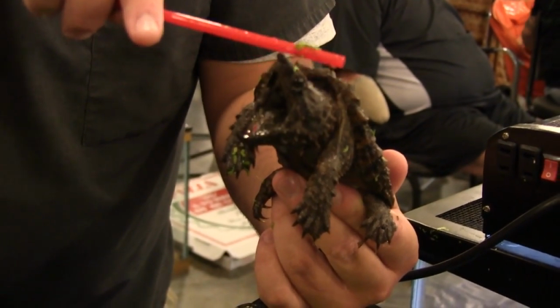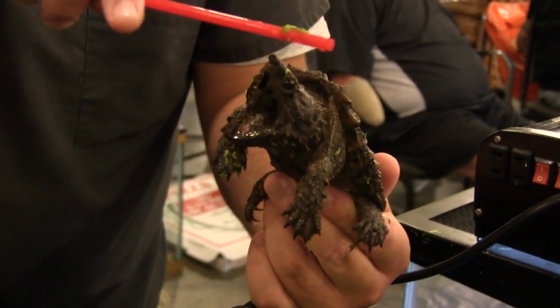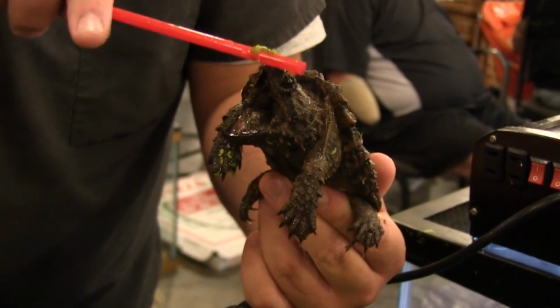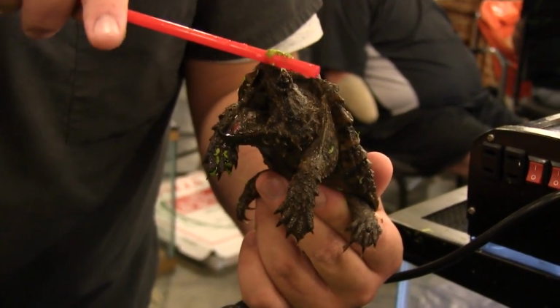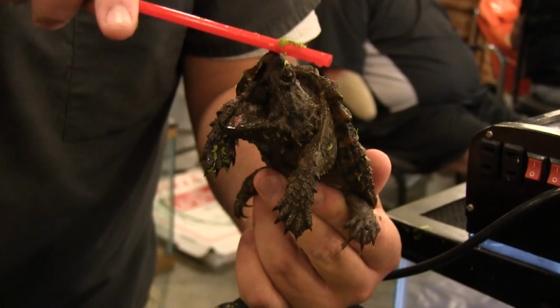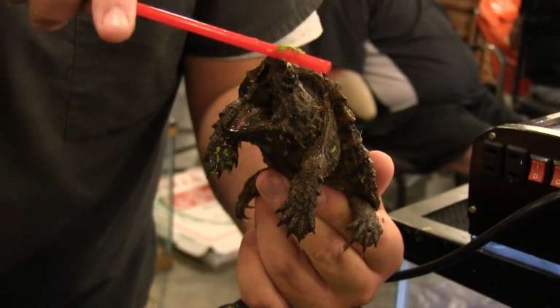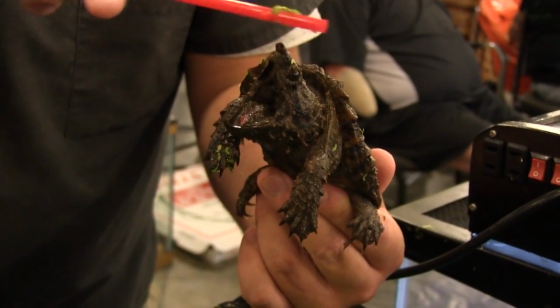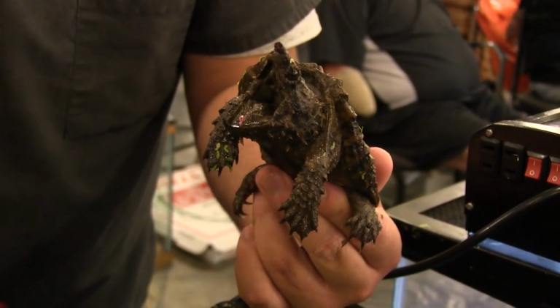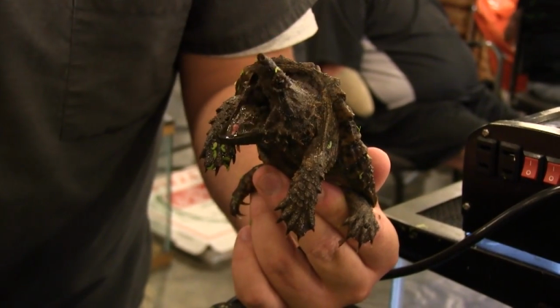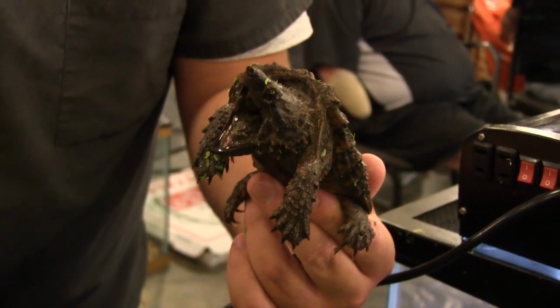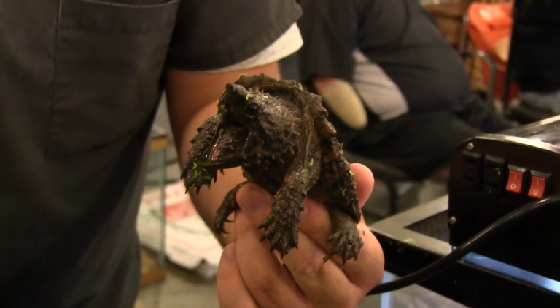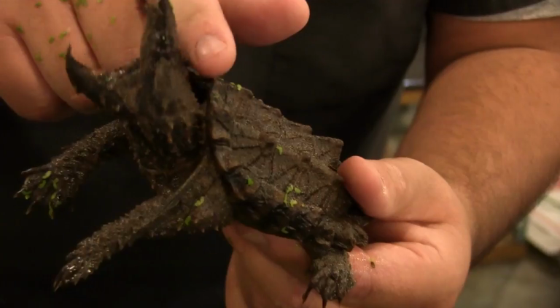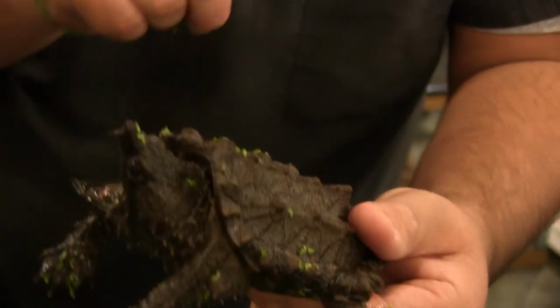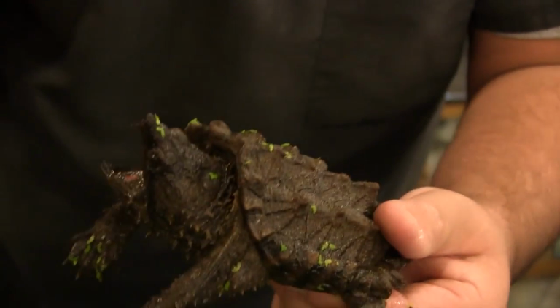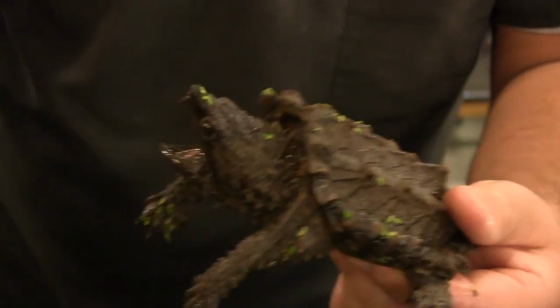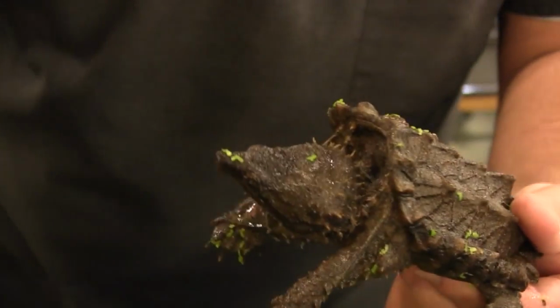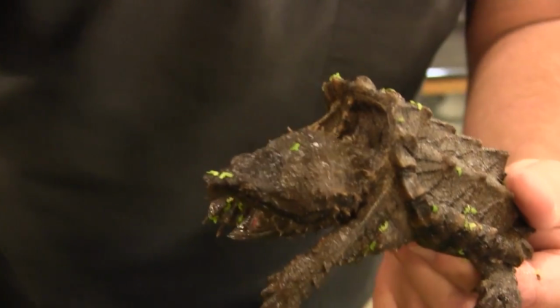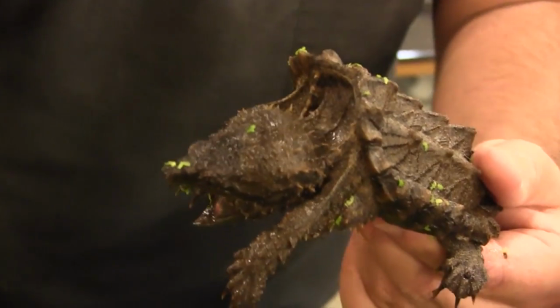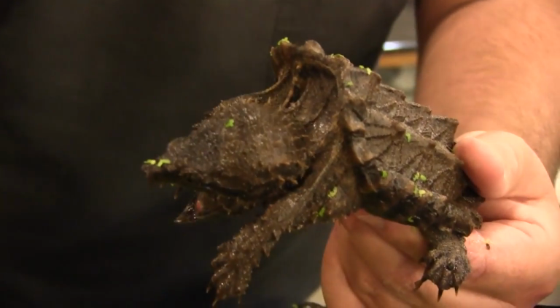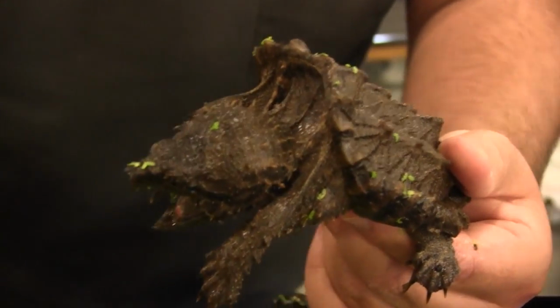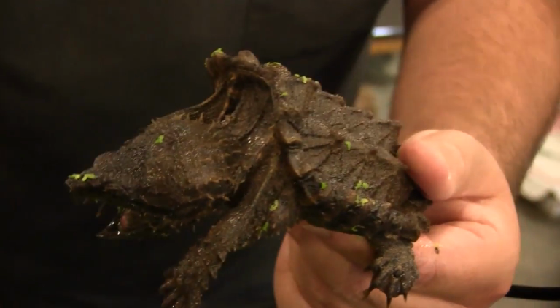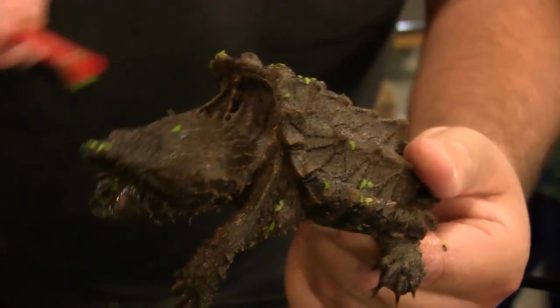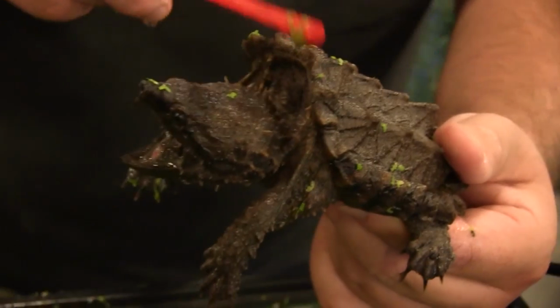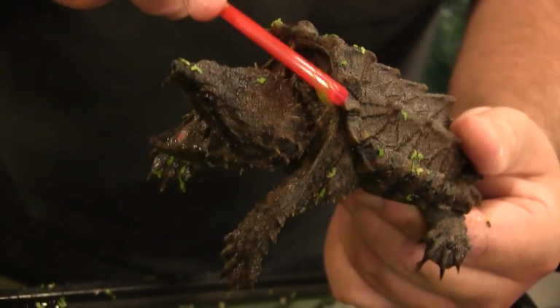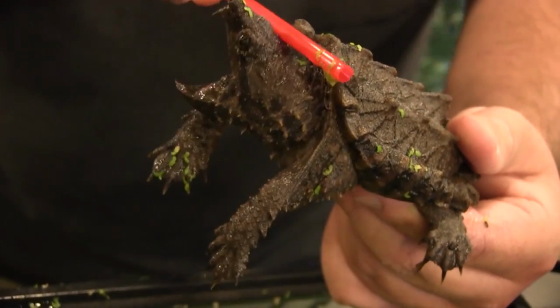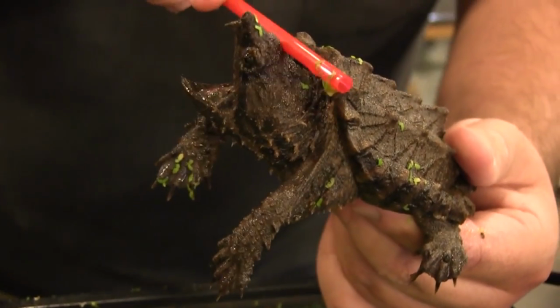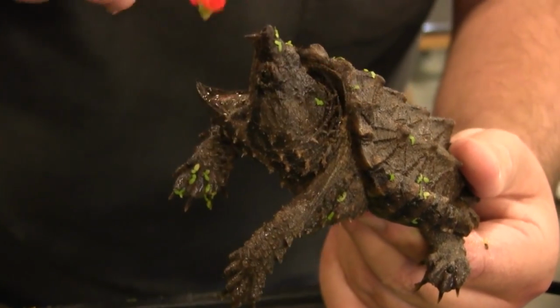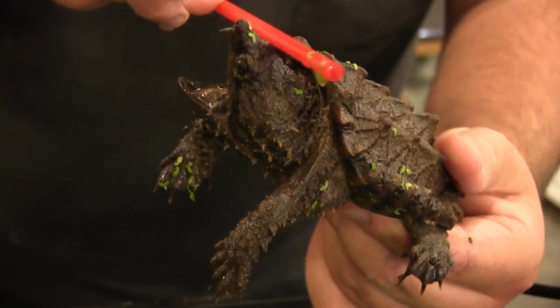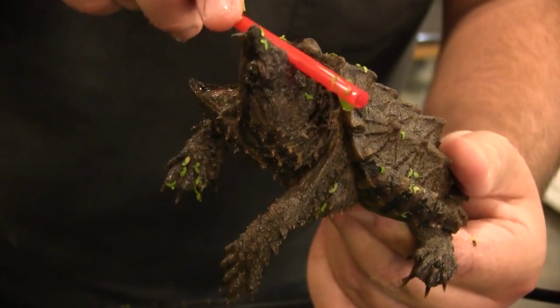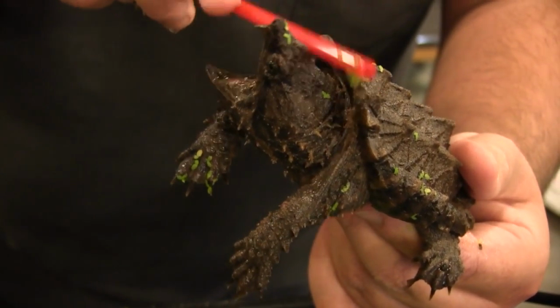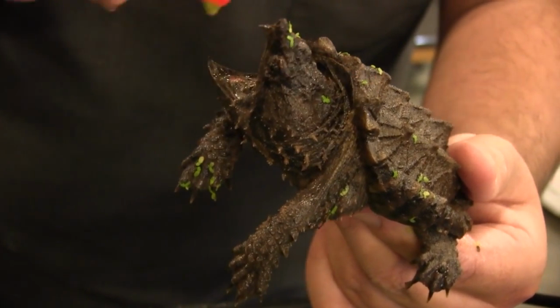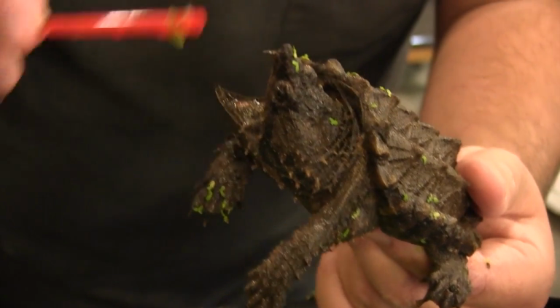These guys, unlike a lot of turtles, cannot retract their head all the way back into their shell. That's about as far back as they can go.